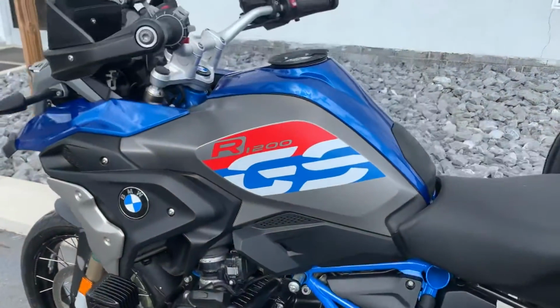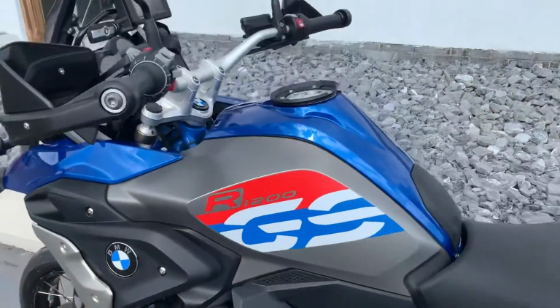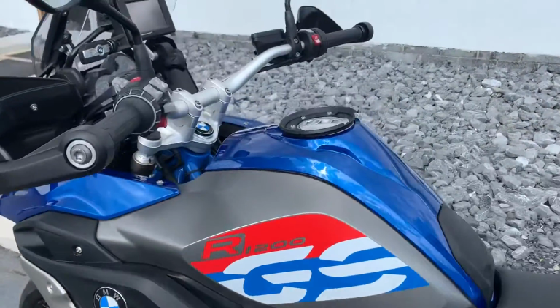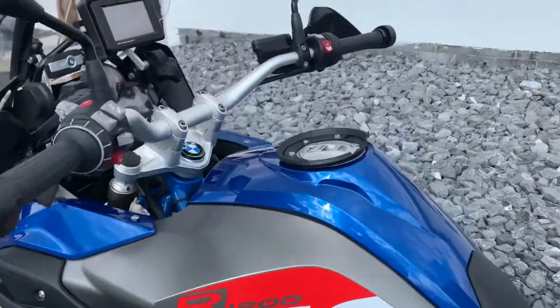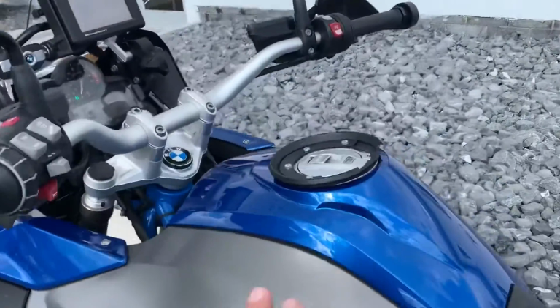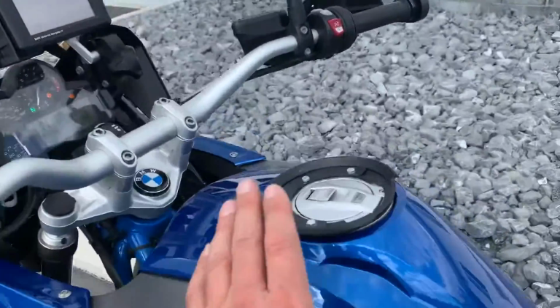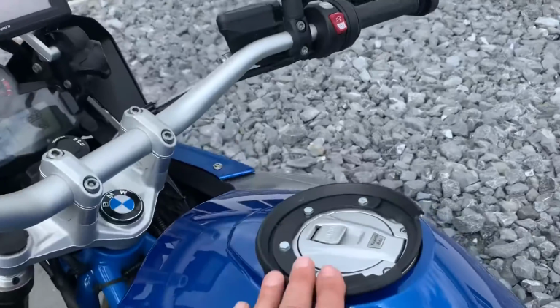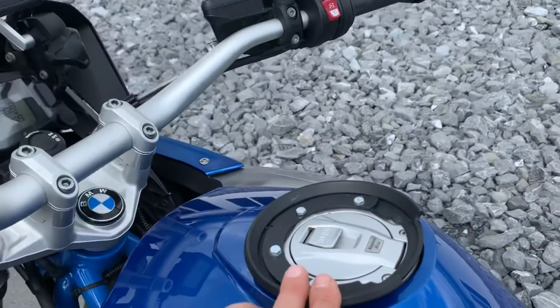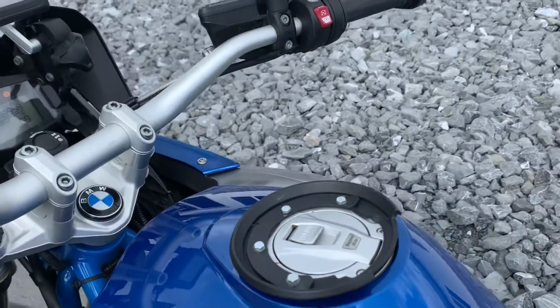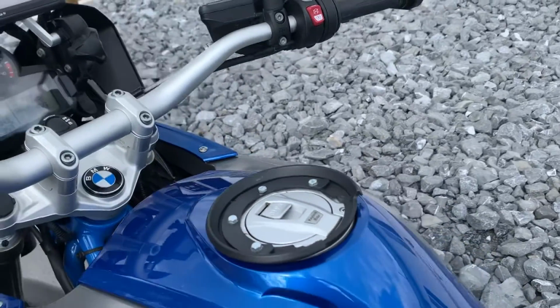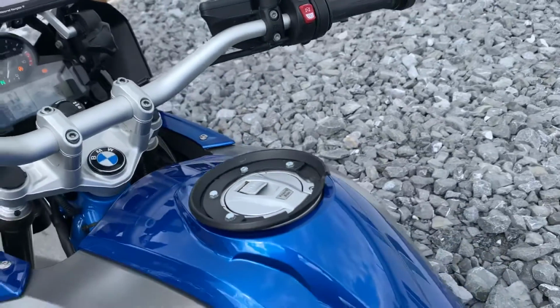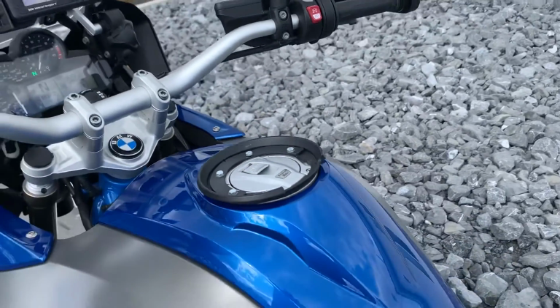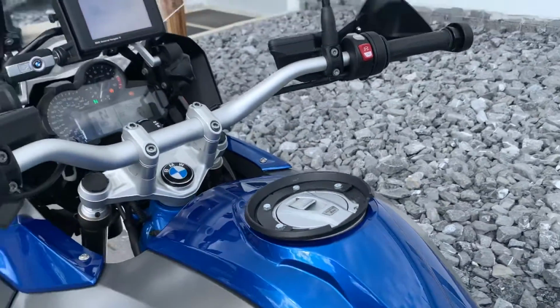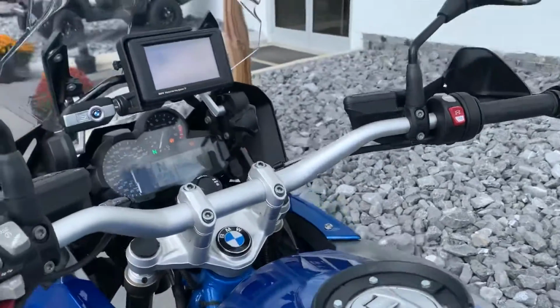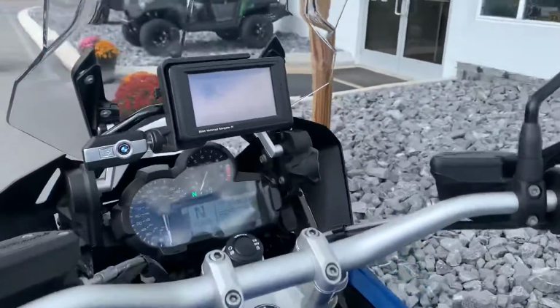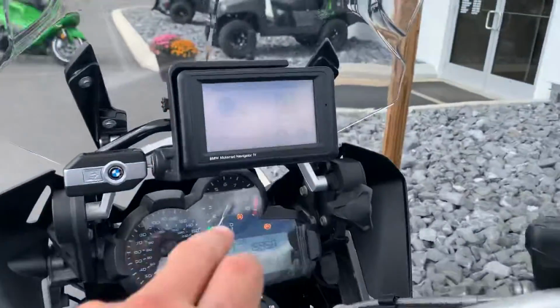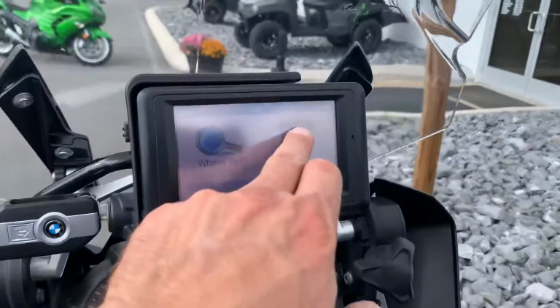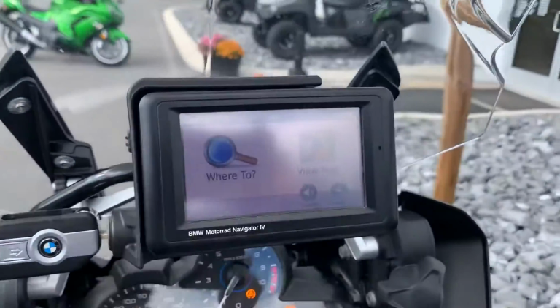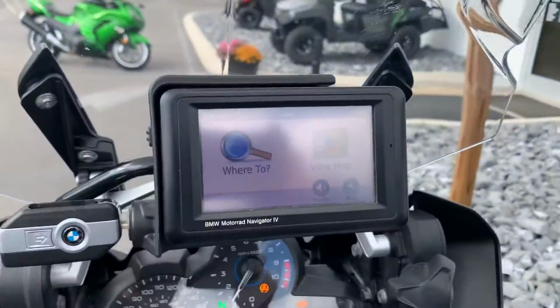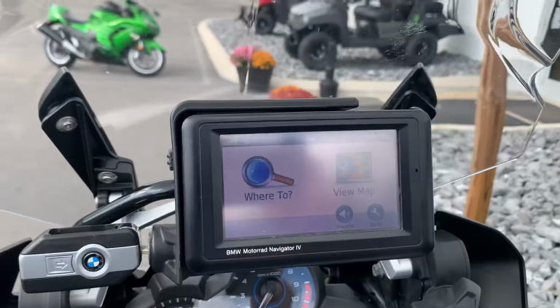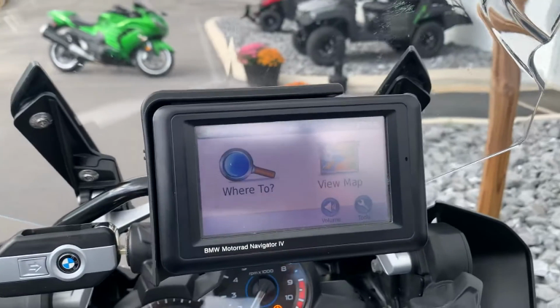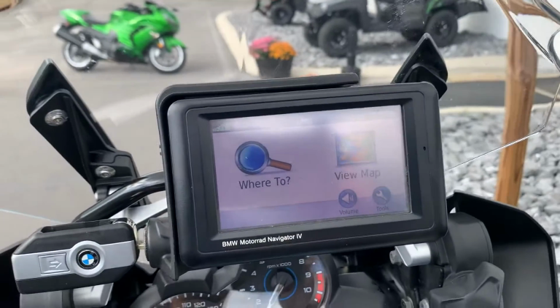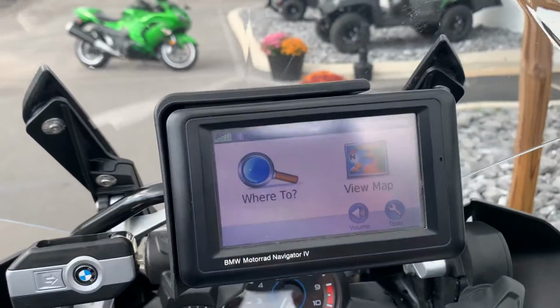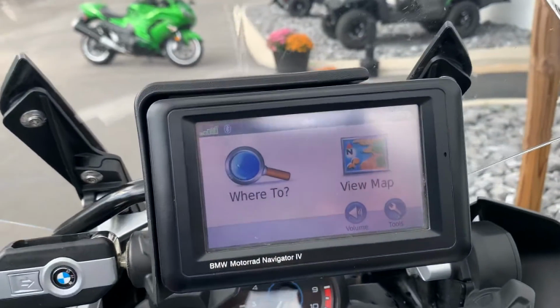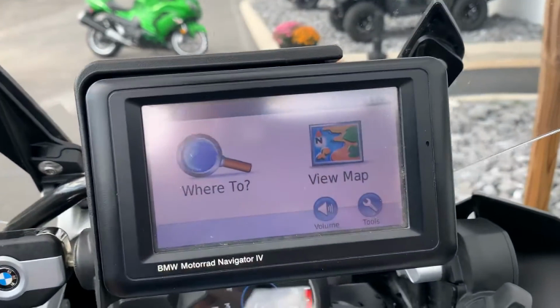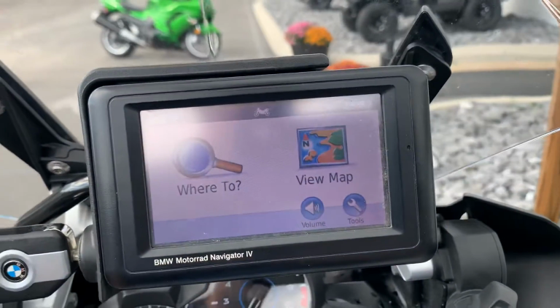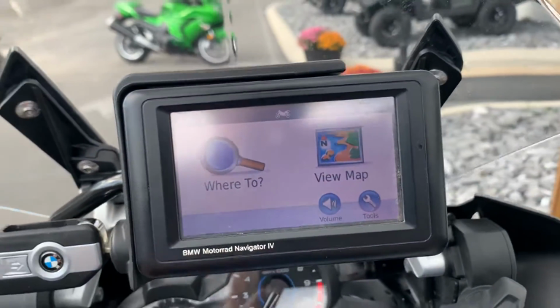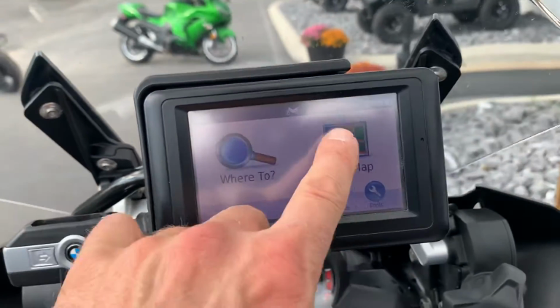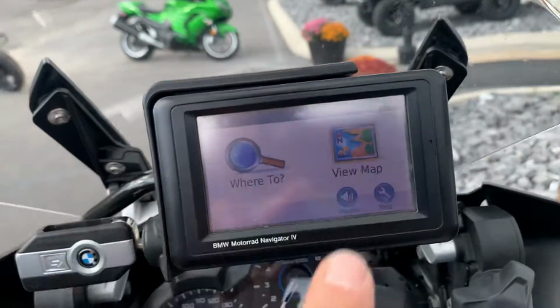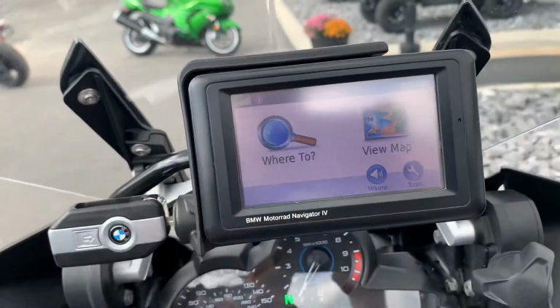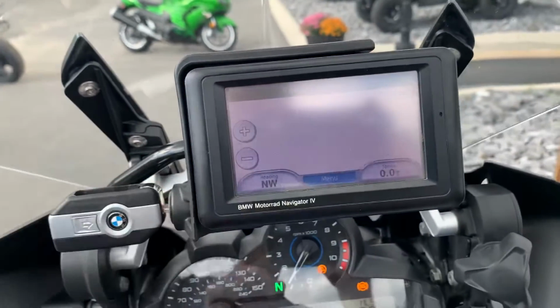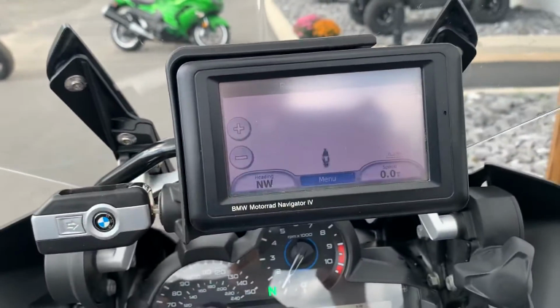Also, not mounted right now, it does come with a GV 15 liter top case and BMW GPS — yes, it is the NAV 4 unit, so it's an older unit, but it is fully functional.